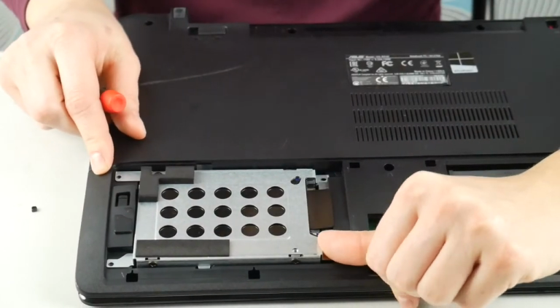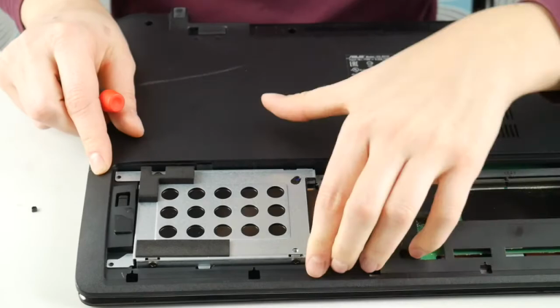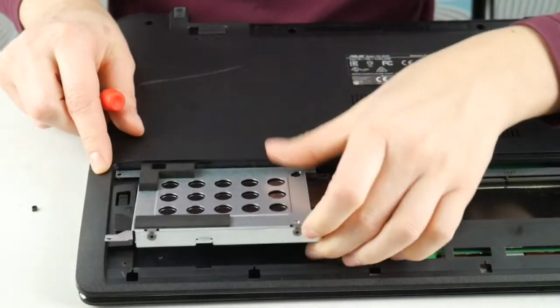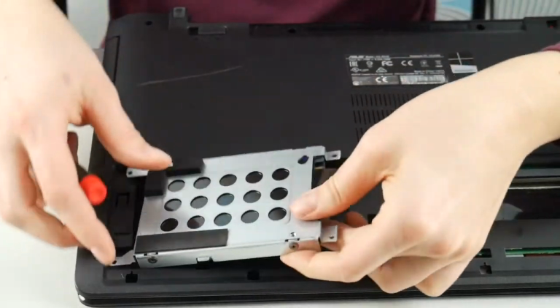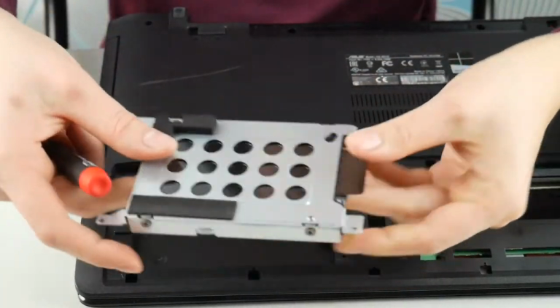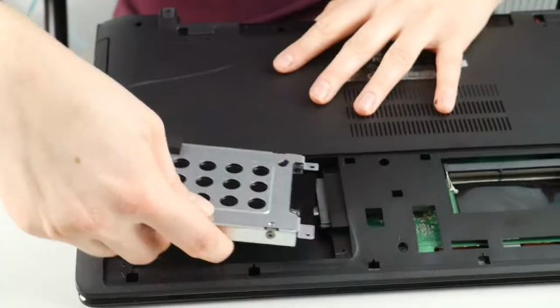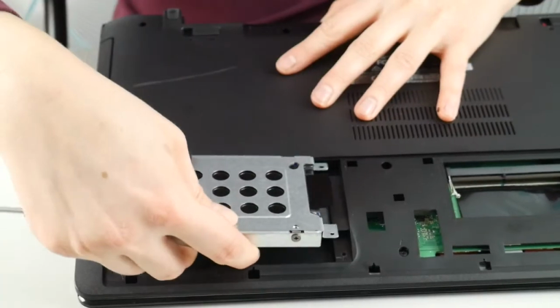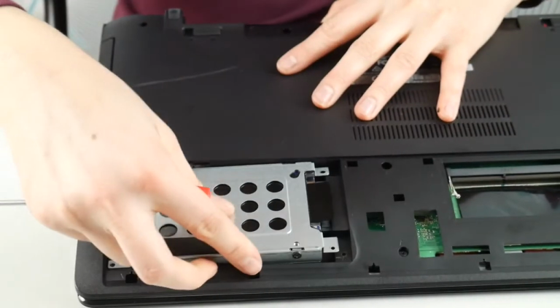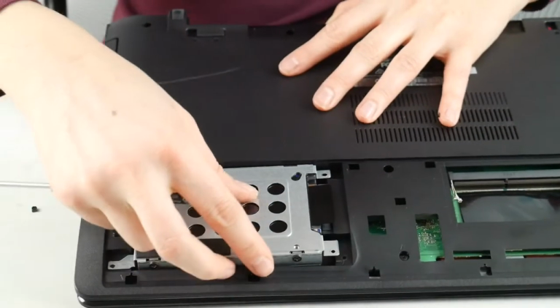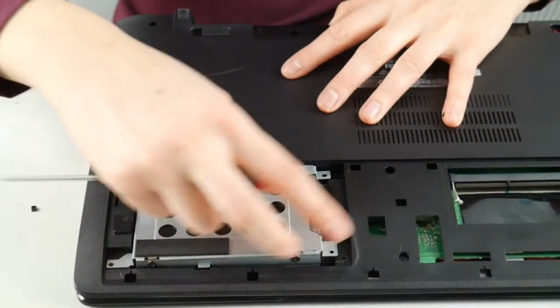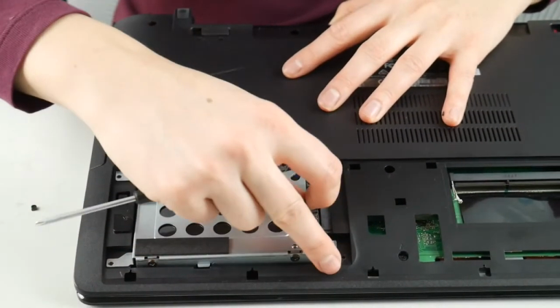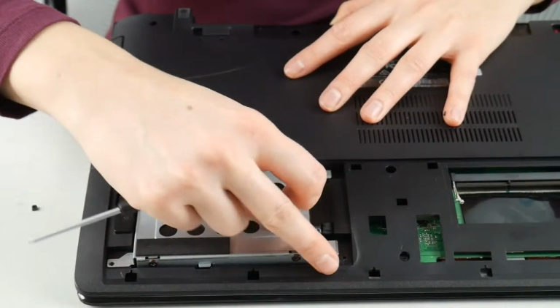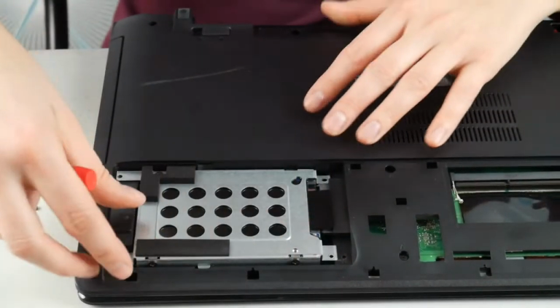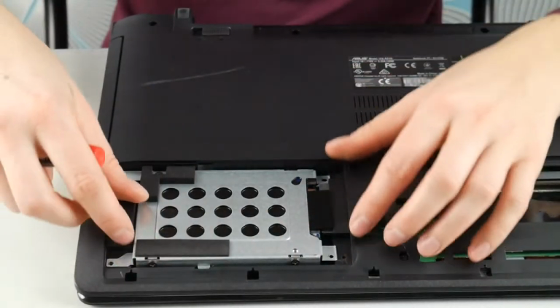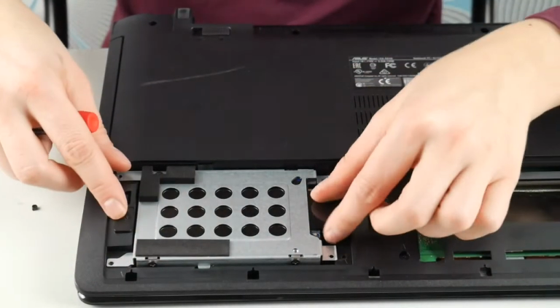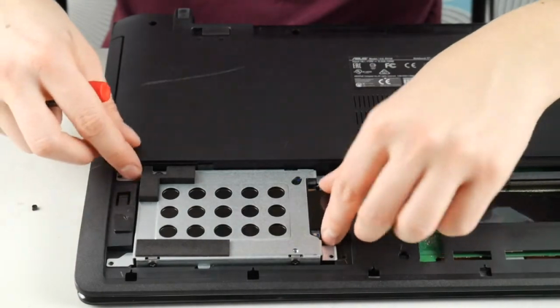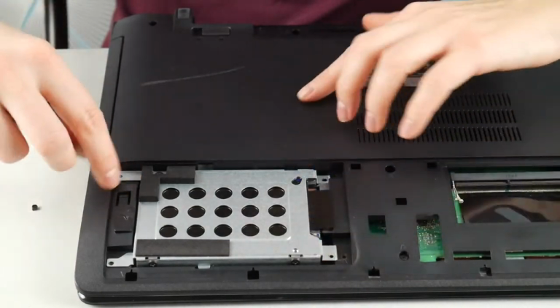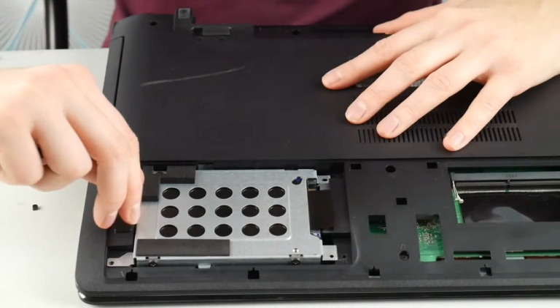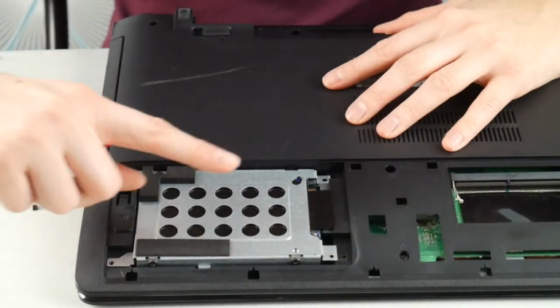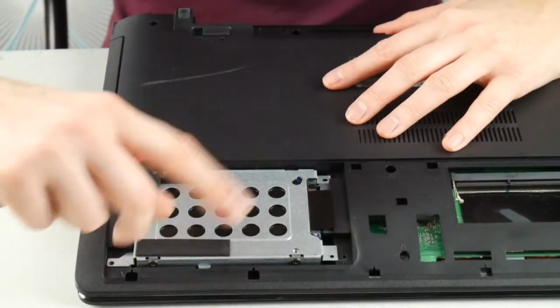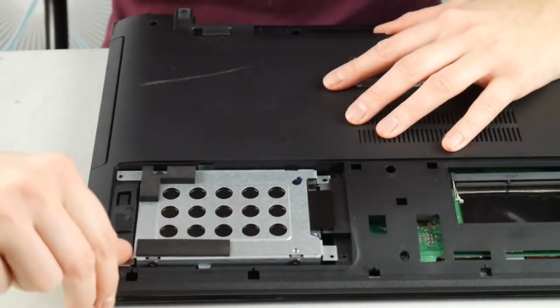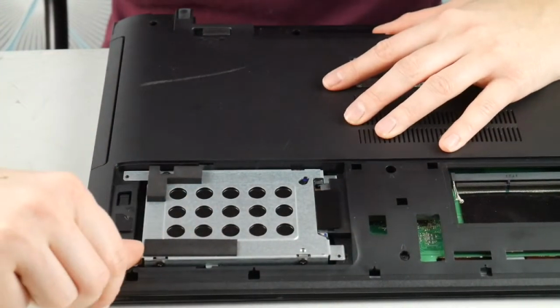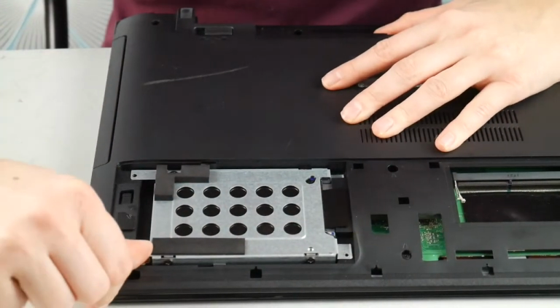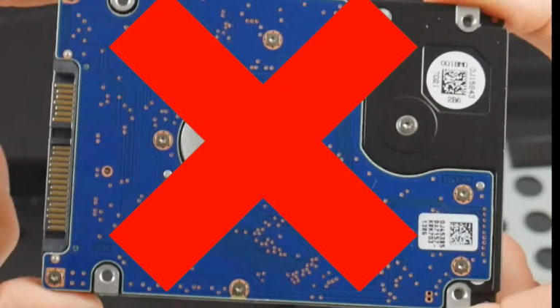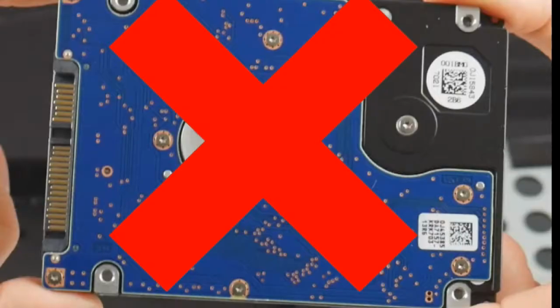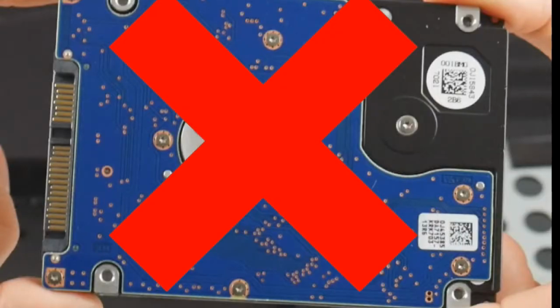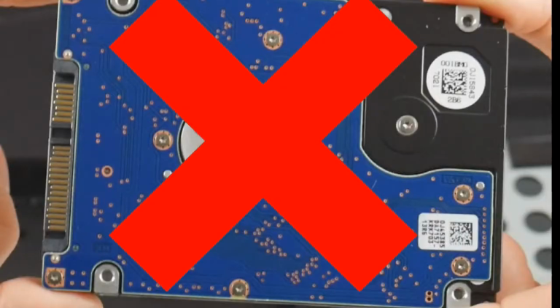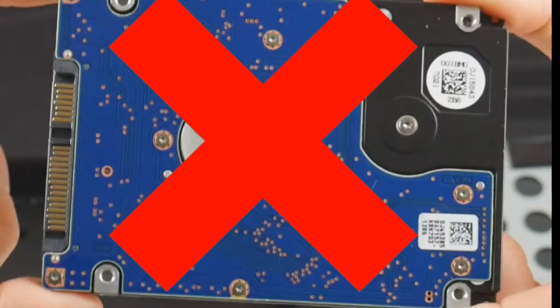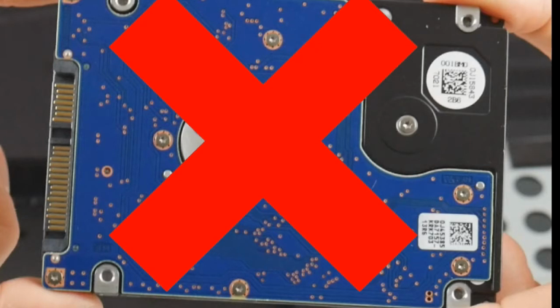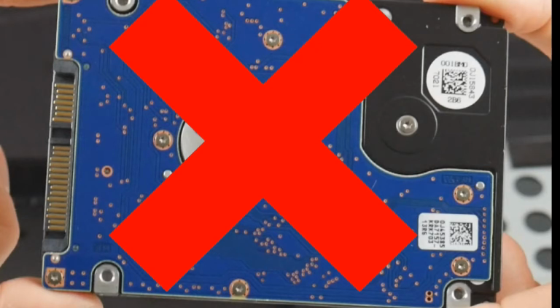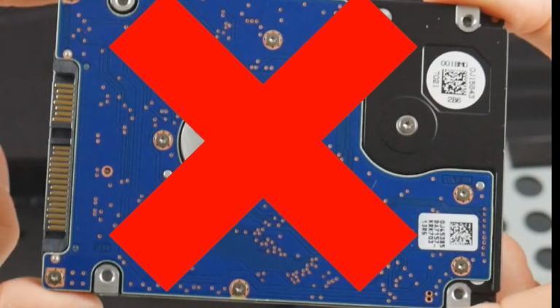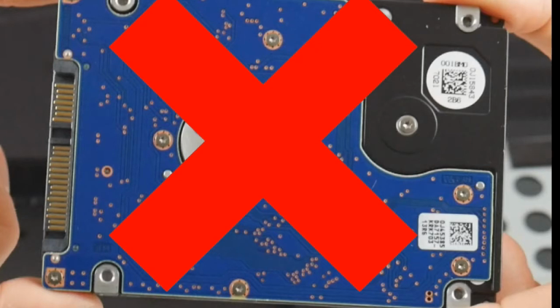Another thing you can try is reseating your hard drive, which is just unplugging it and plugging it back in. It not being connected properly can cause this problem.